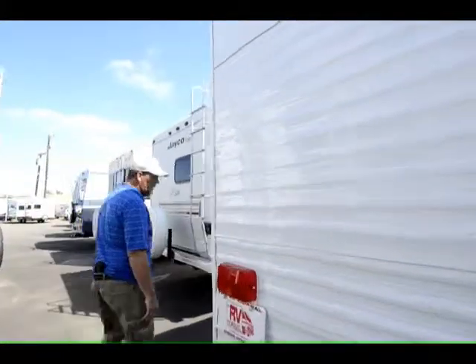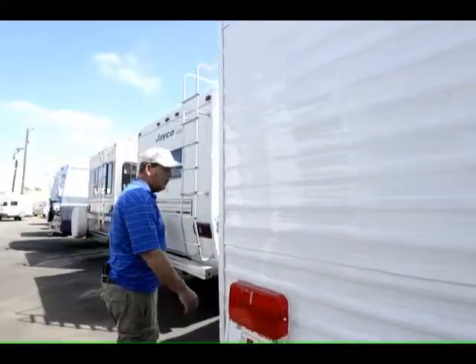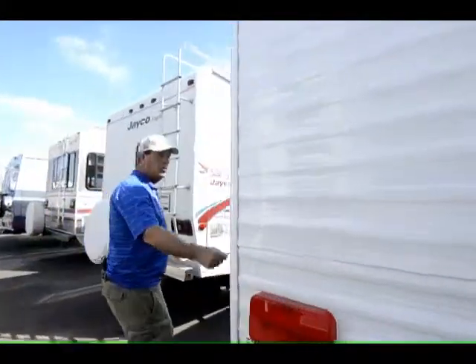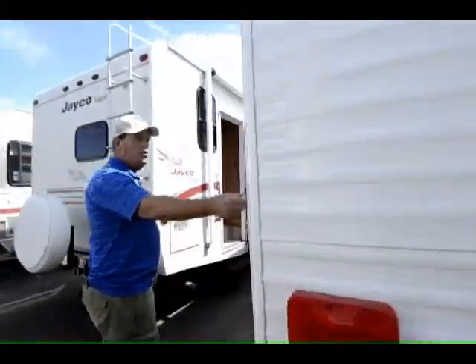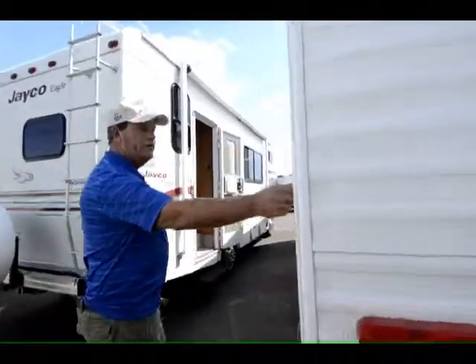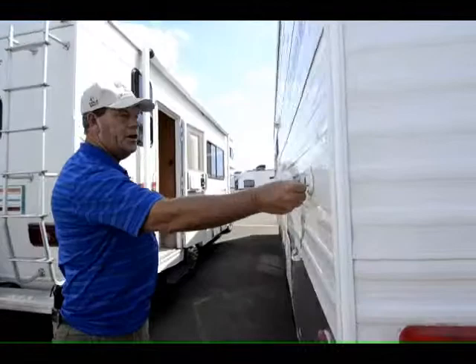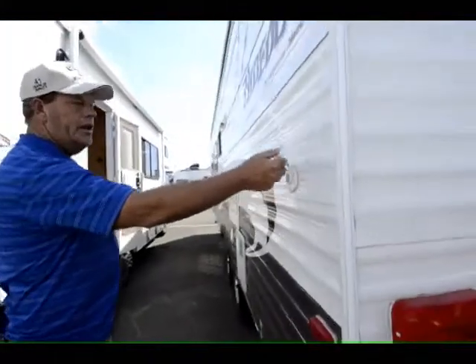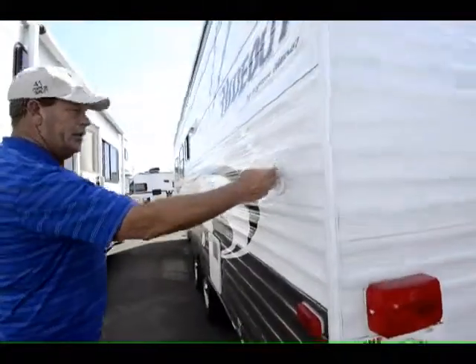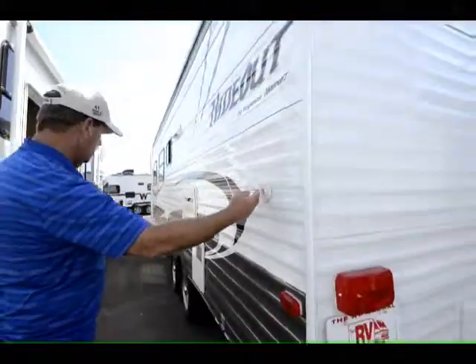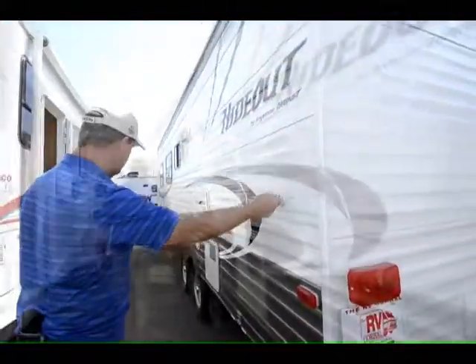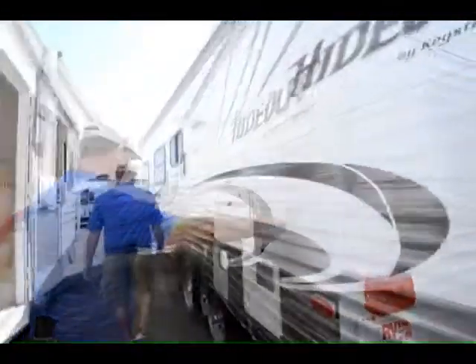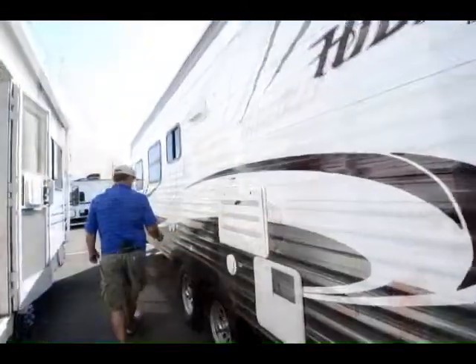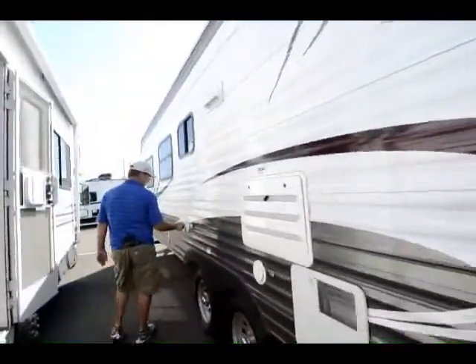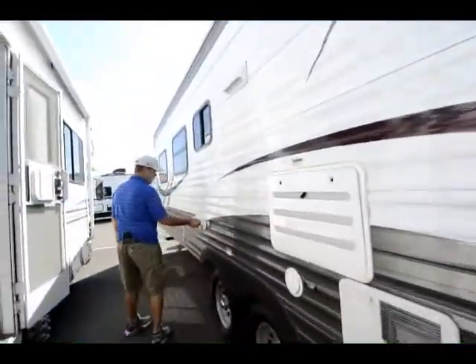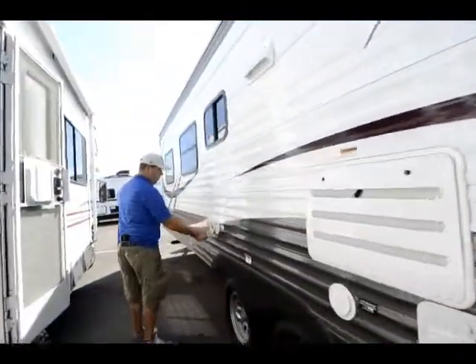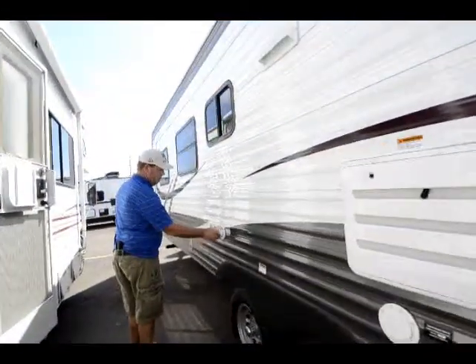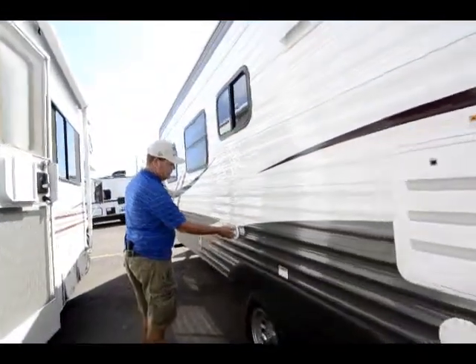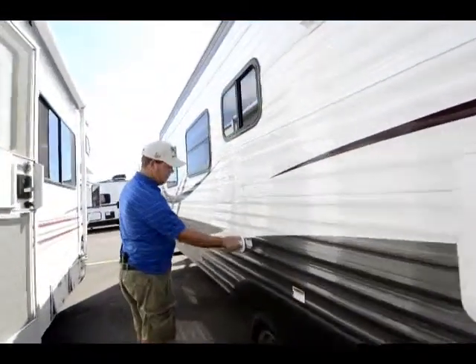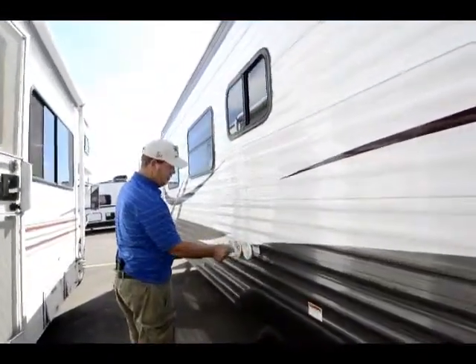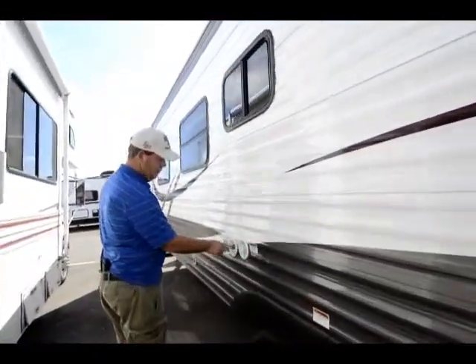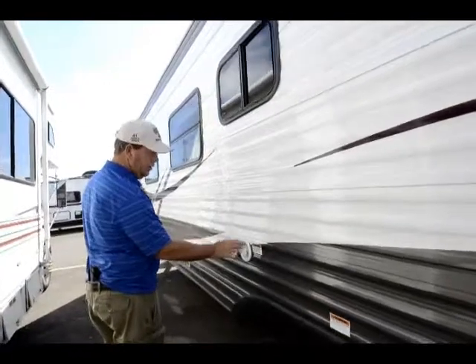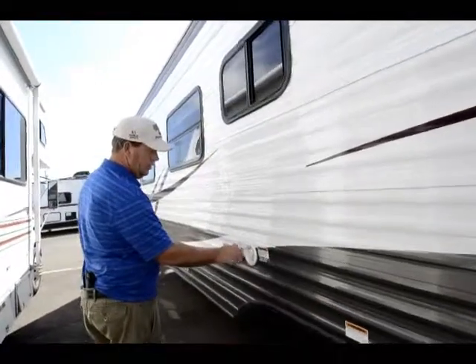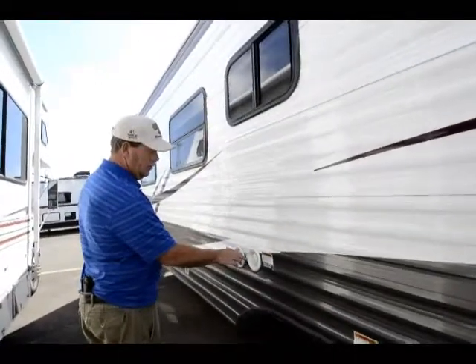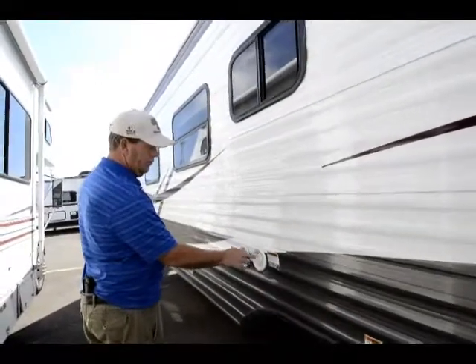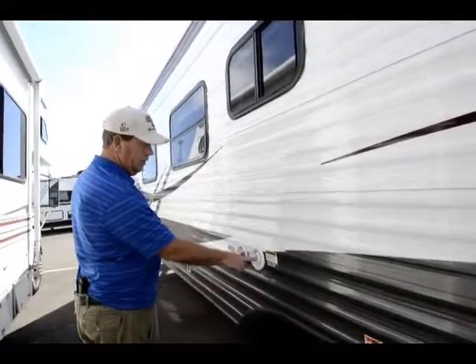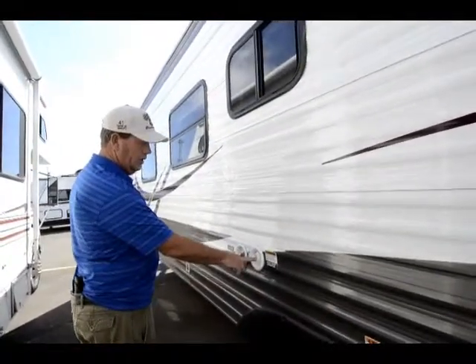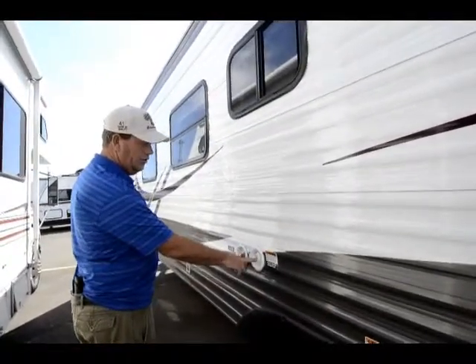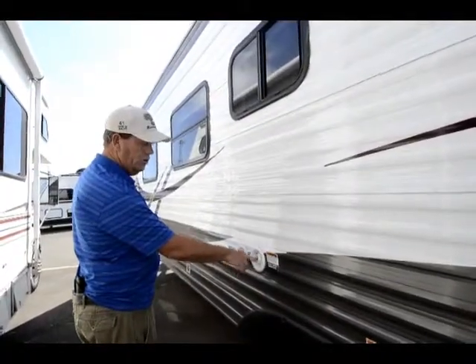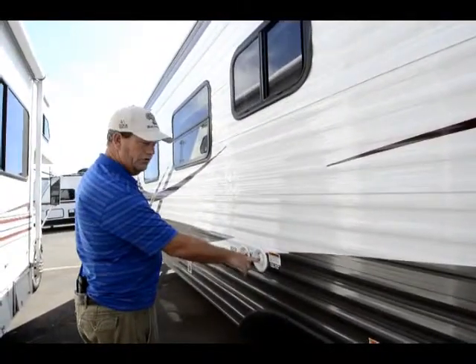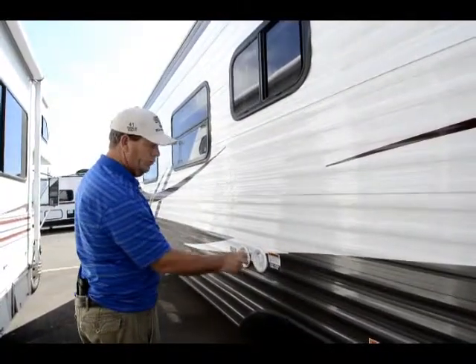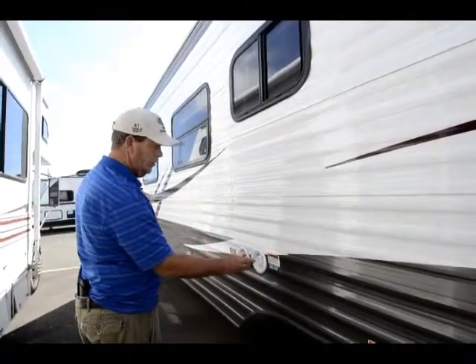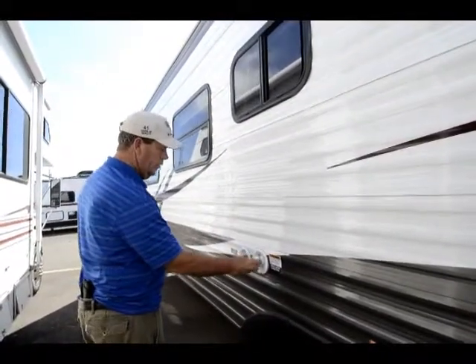These are all wired for satellite and cable. This is where you hook your water connection up if you're in the park, or if you're carrying your own water, this is where you pour it in.